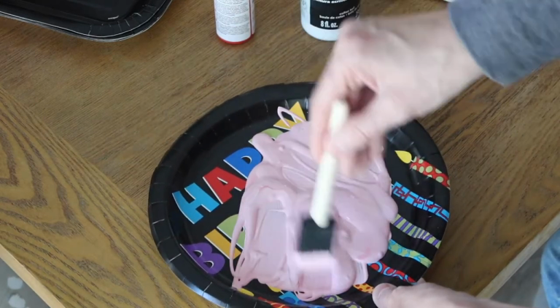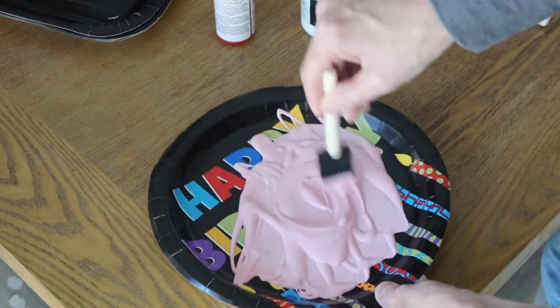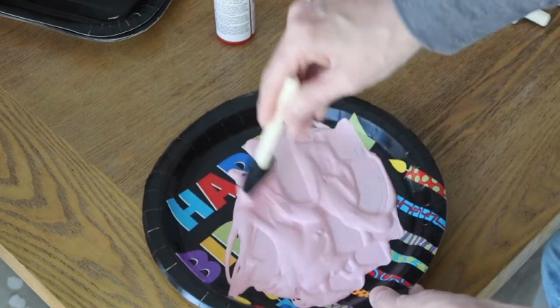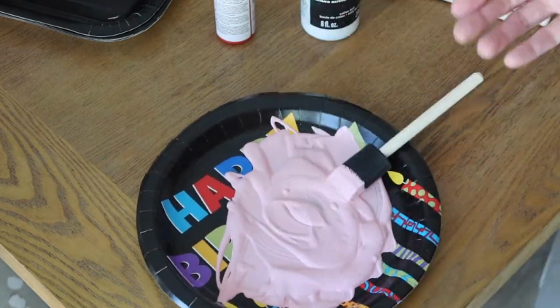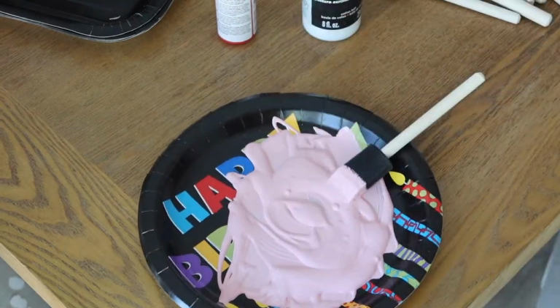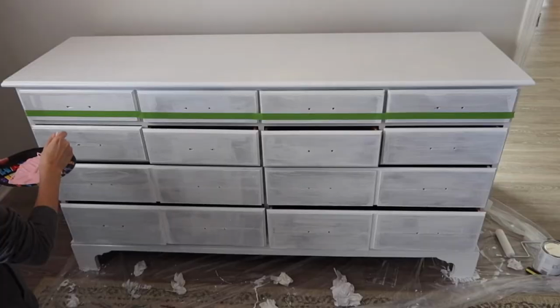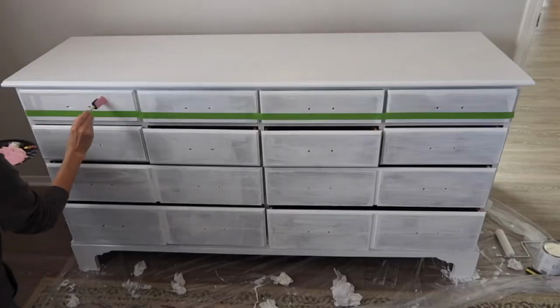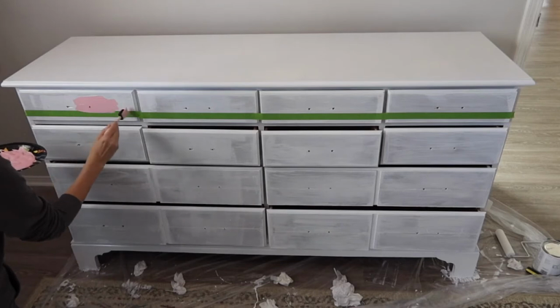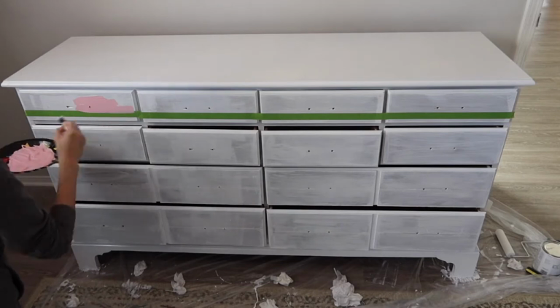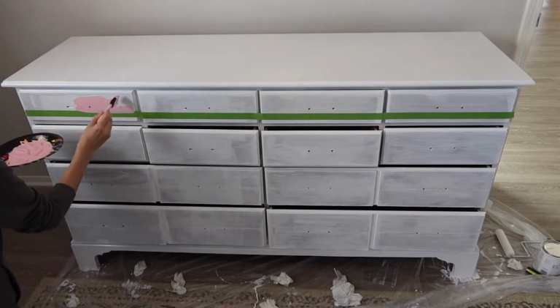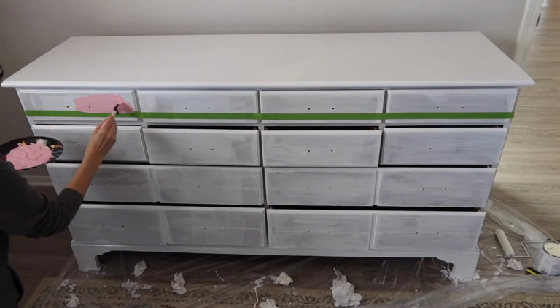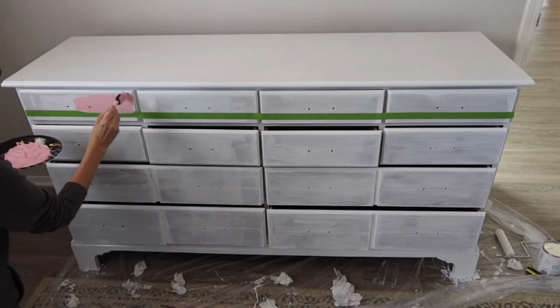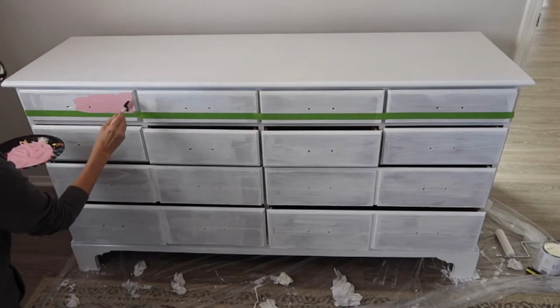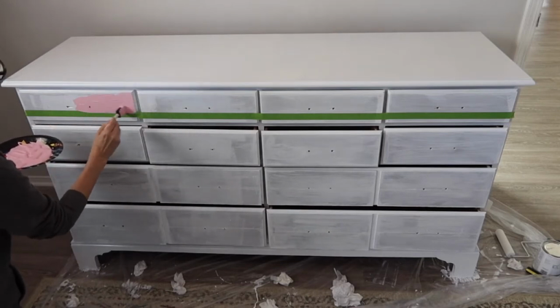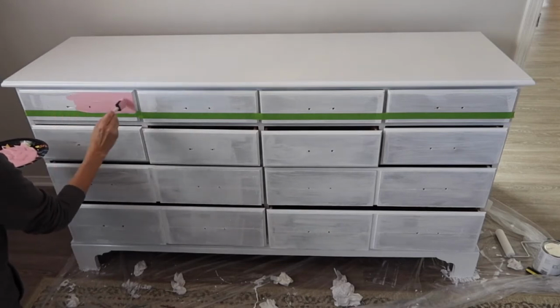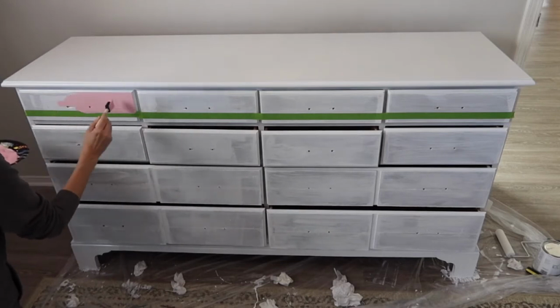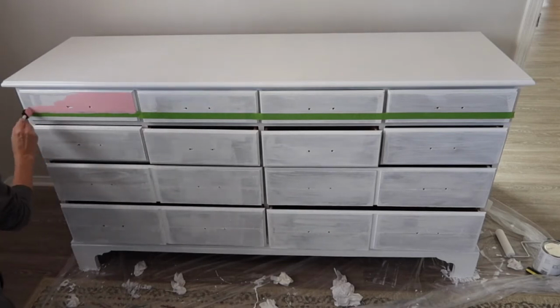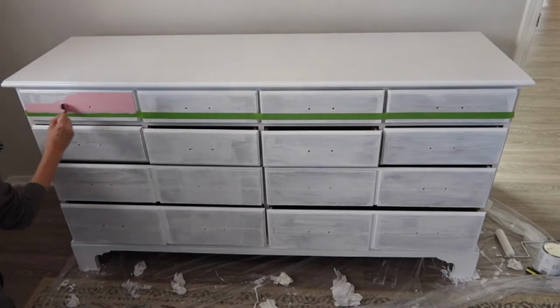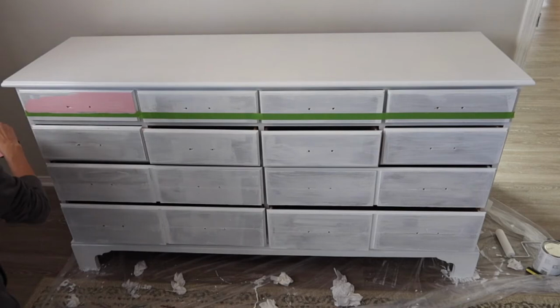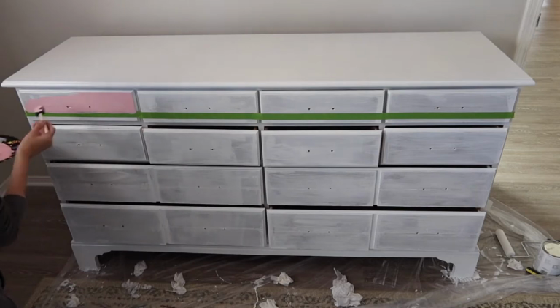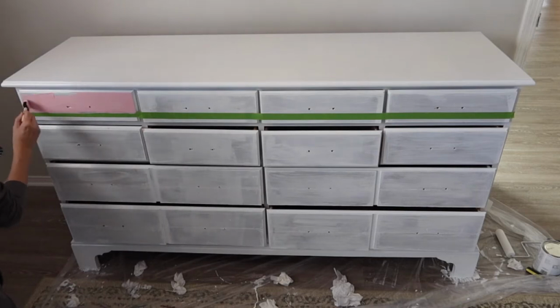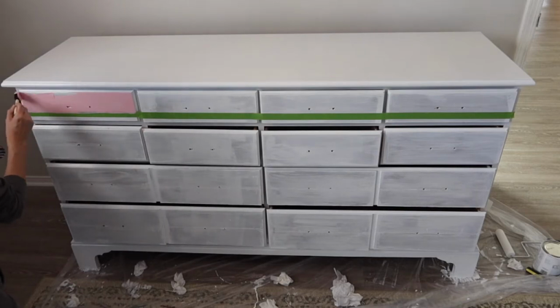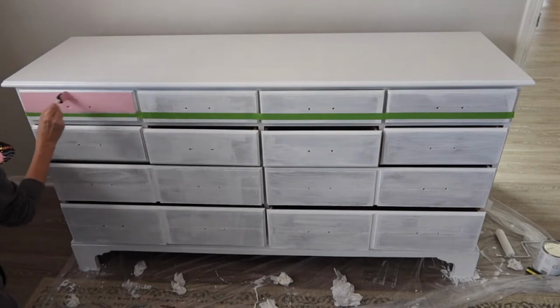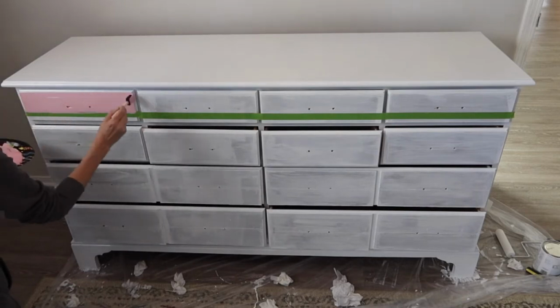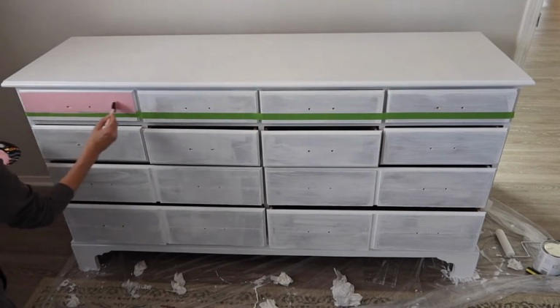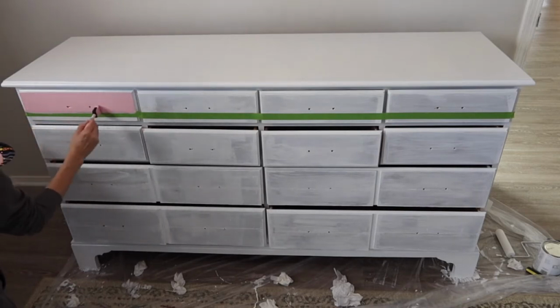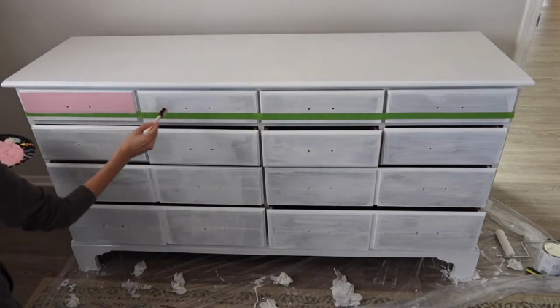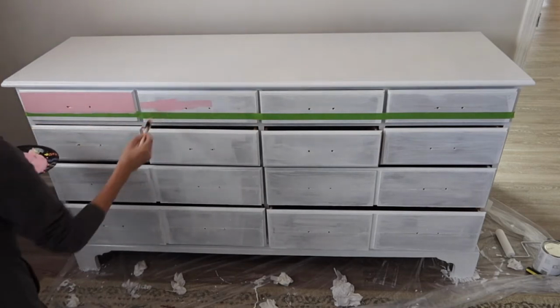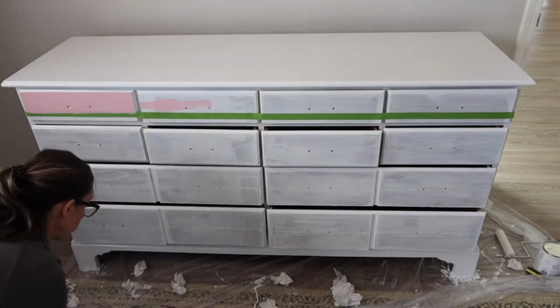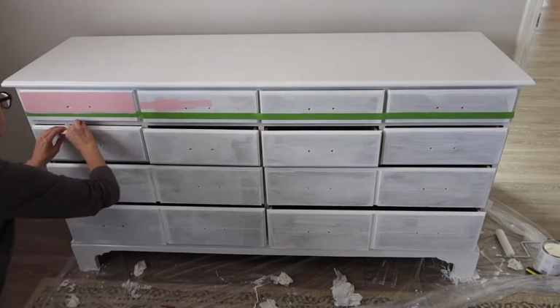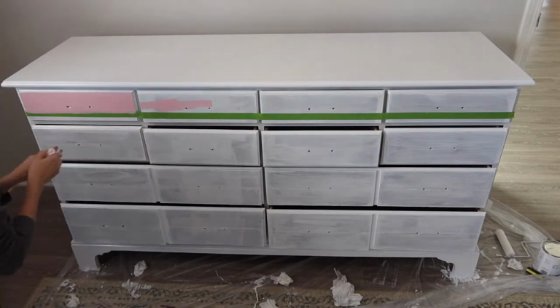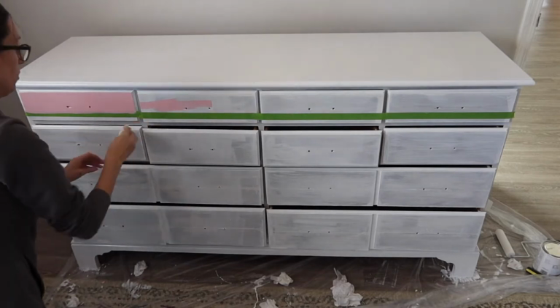And you can see here I've already taped off the dresser. I'm going to do seven layers and I'm just applying the pastel colors with a simple foam brush. I'm going to use a separate foam brush and a separate paper plate for each color.